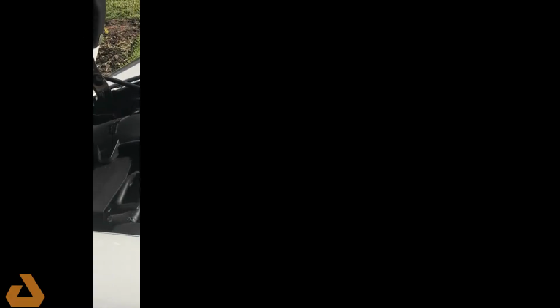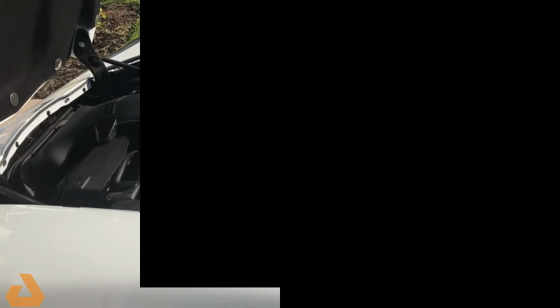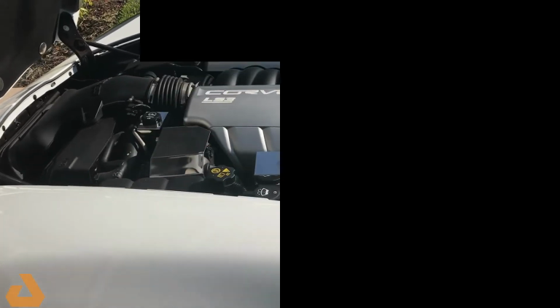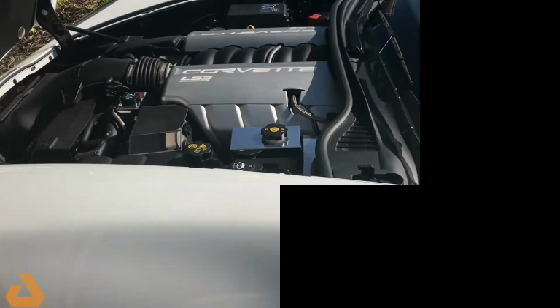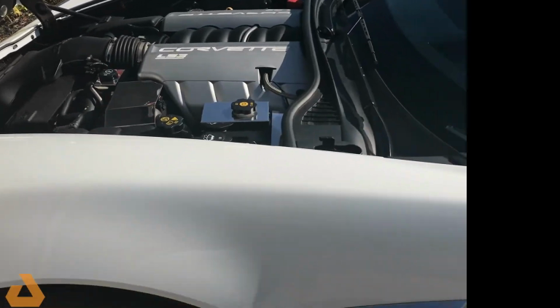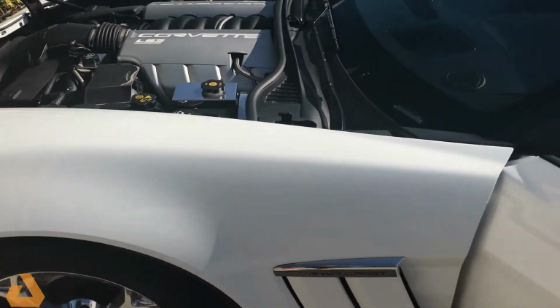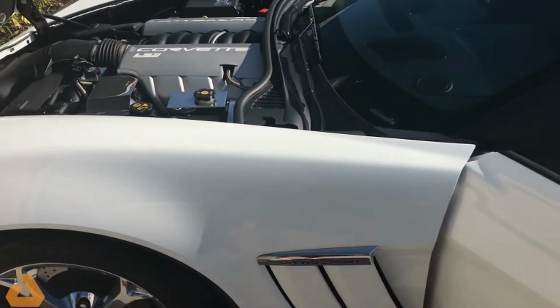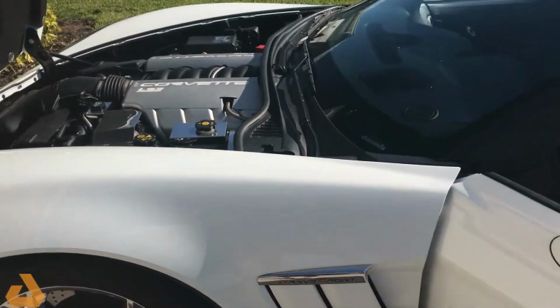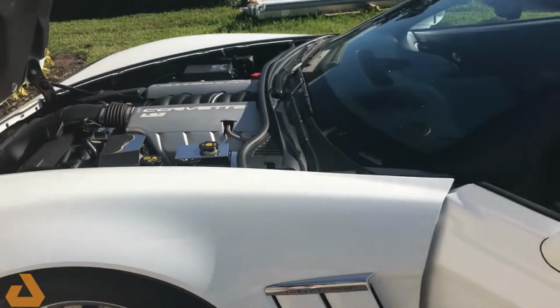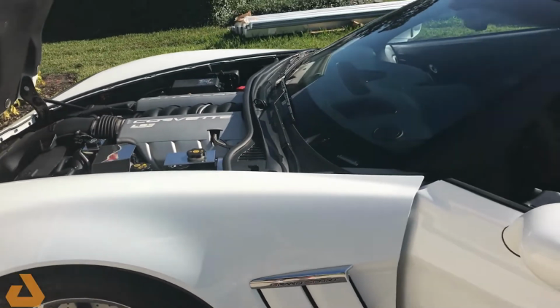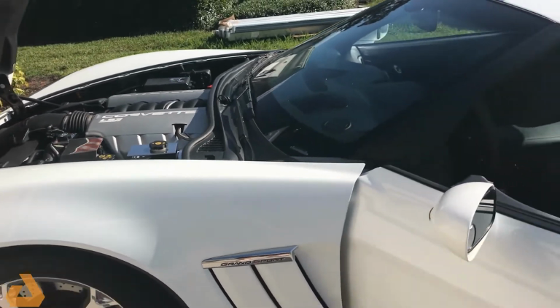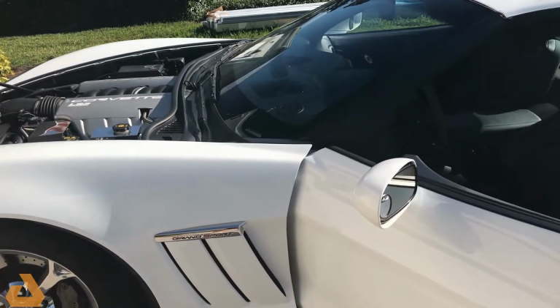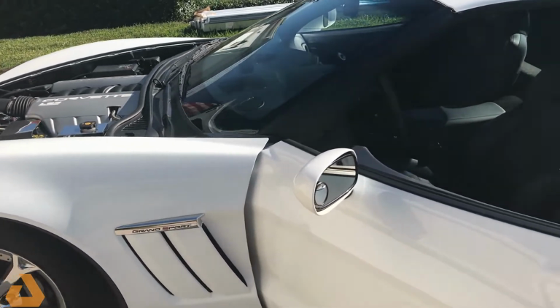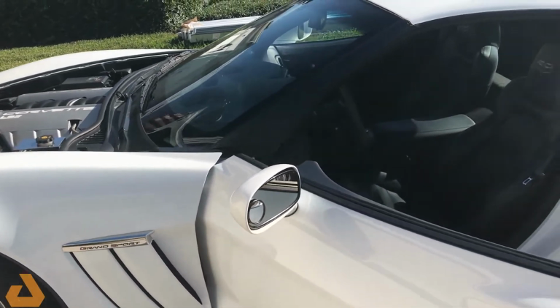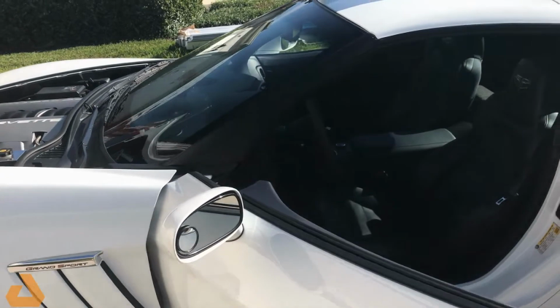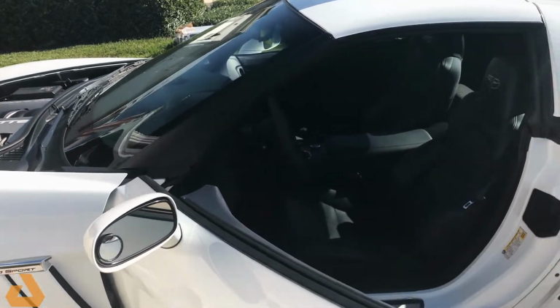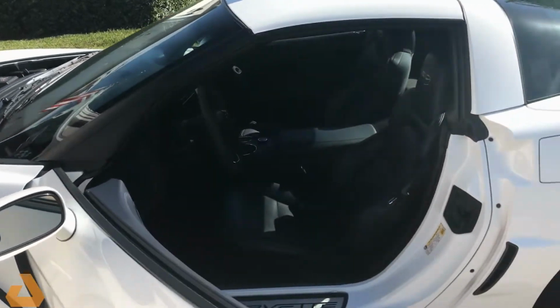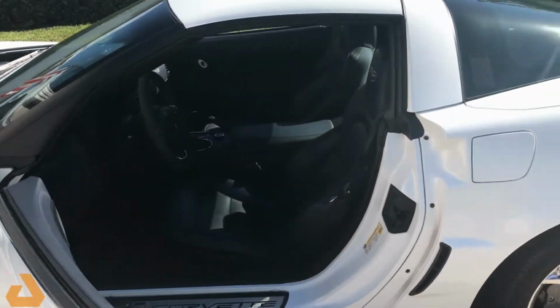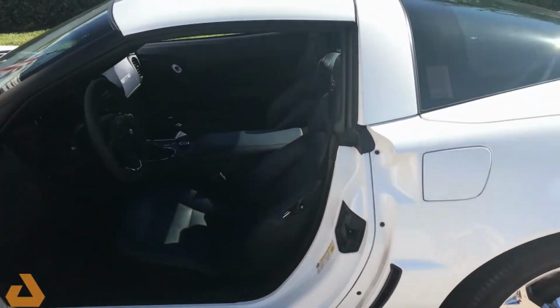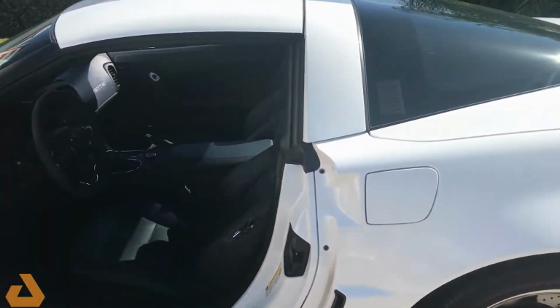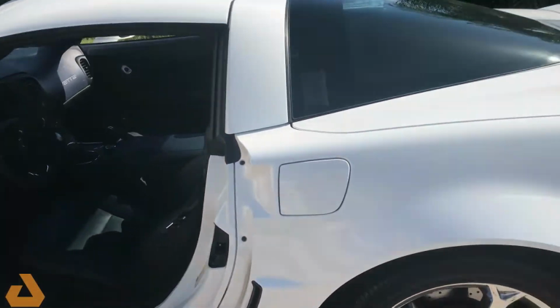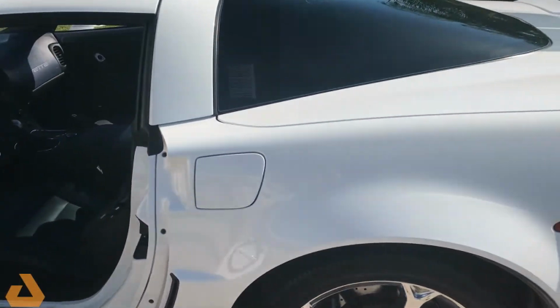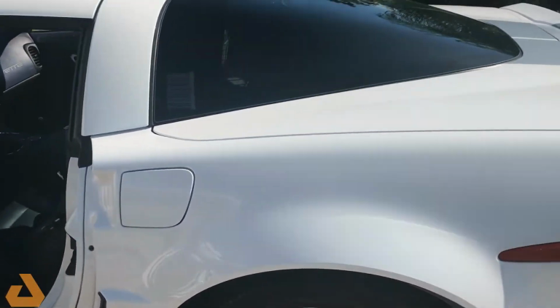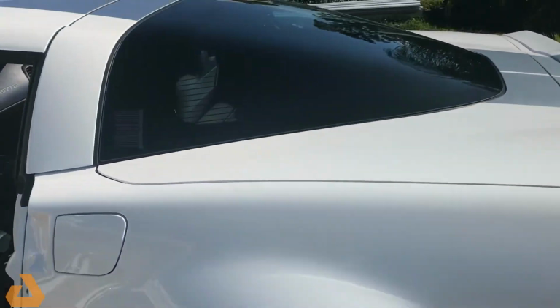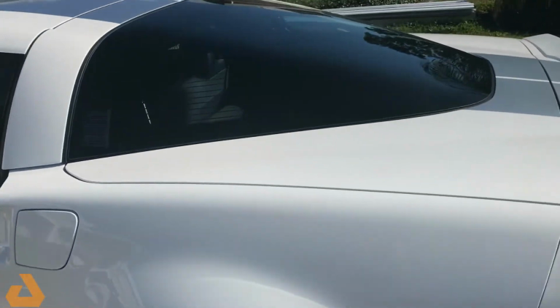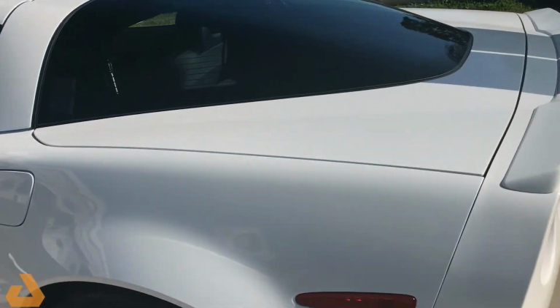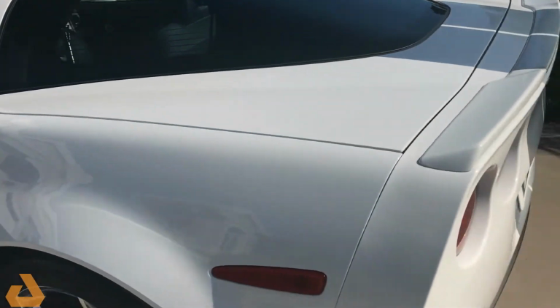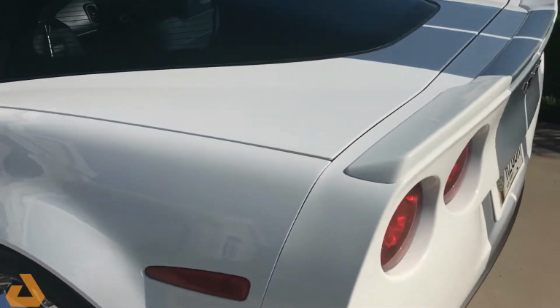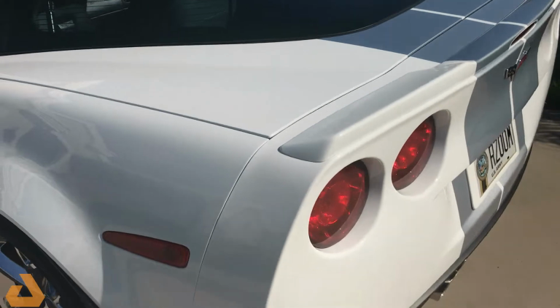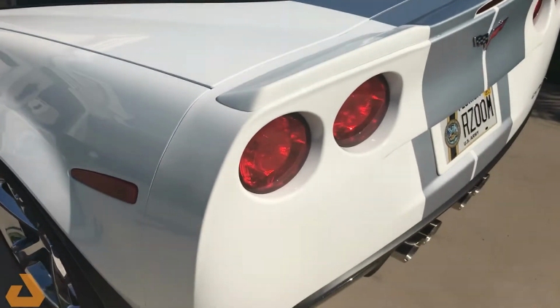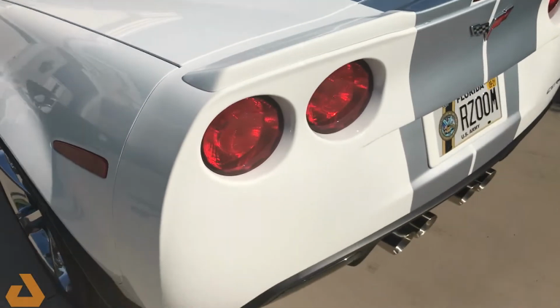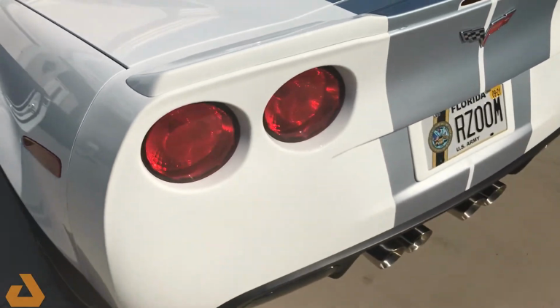The car is running, and I just want to do a quick walk-around video. You'll be able to hear the exhaust back here. The exhaust system right now is on what I call quiet.